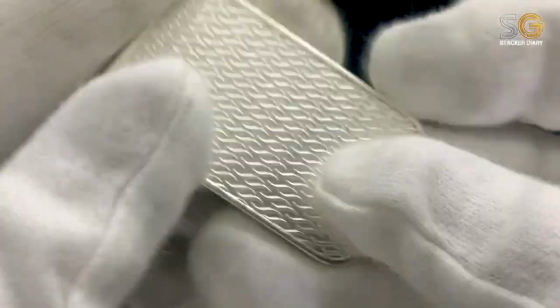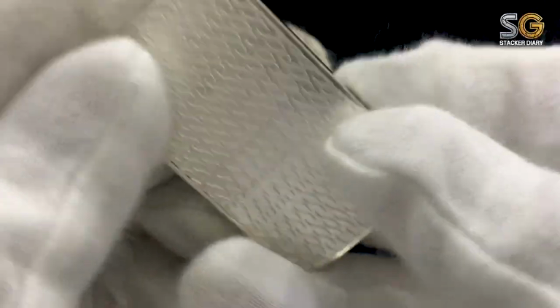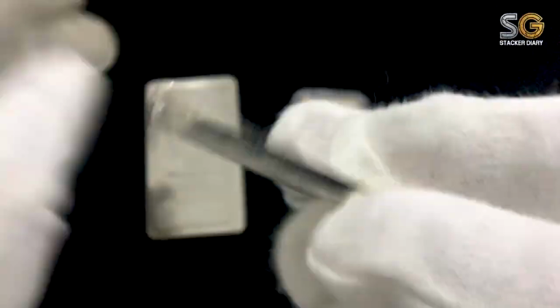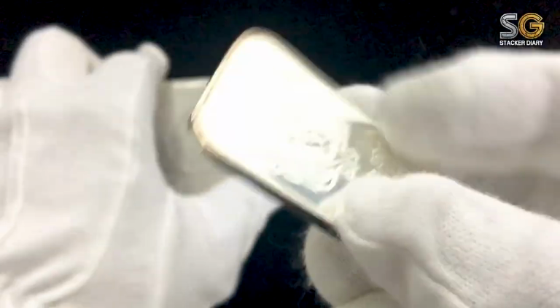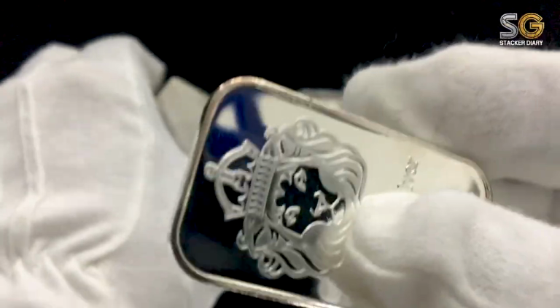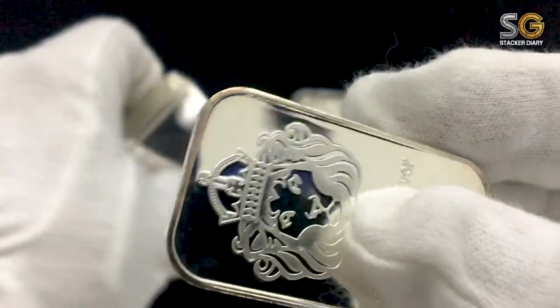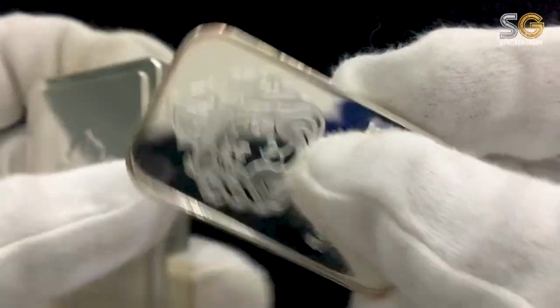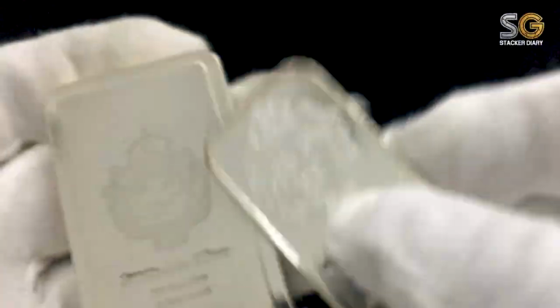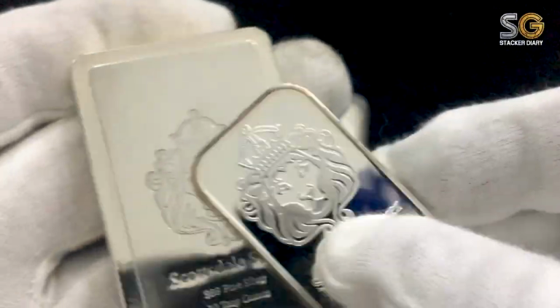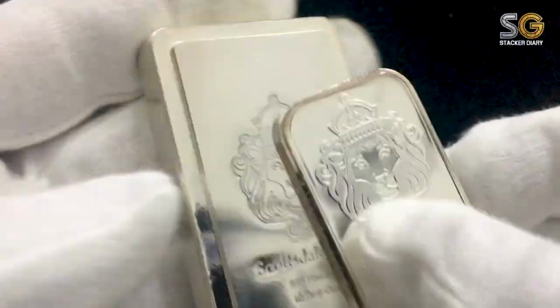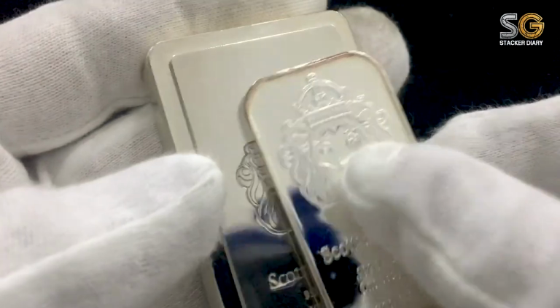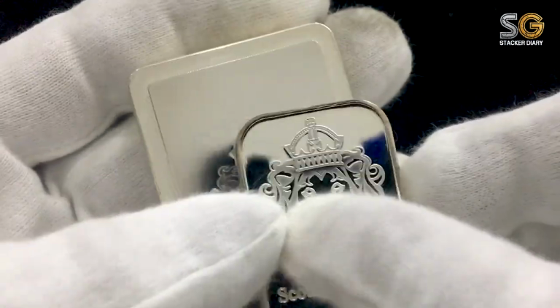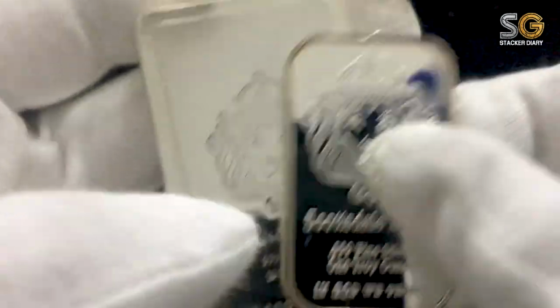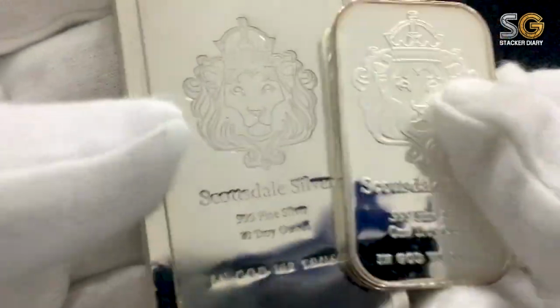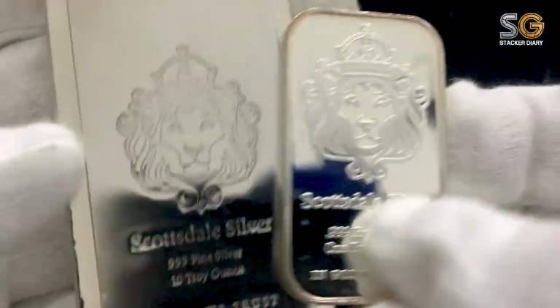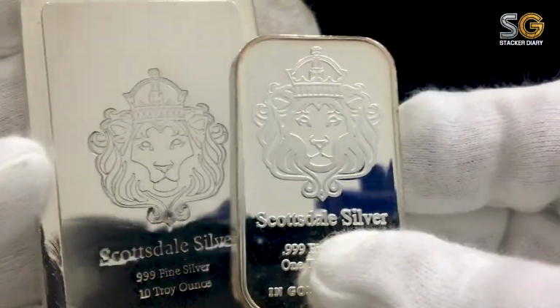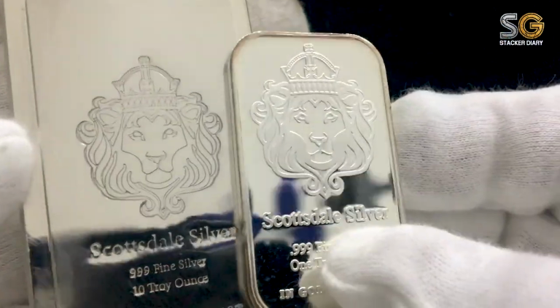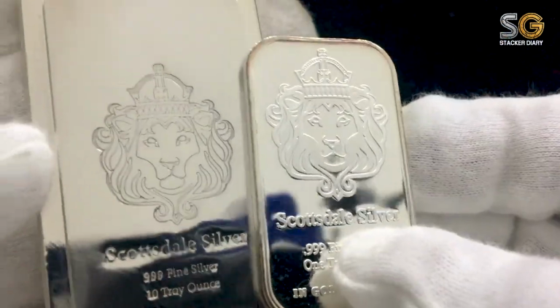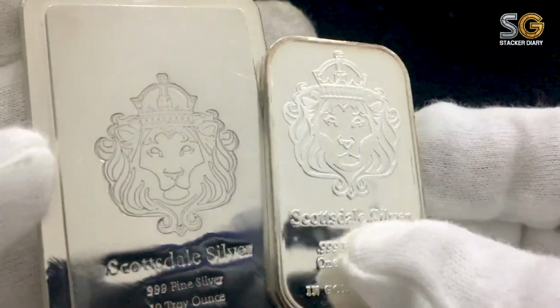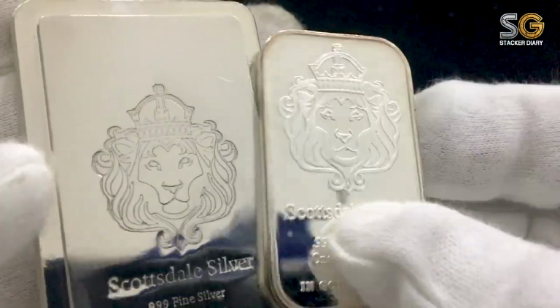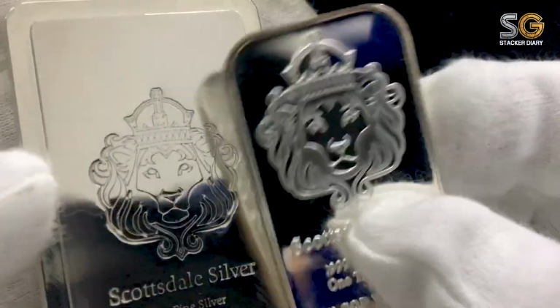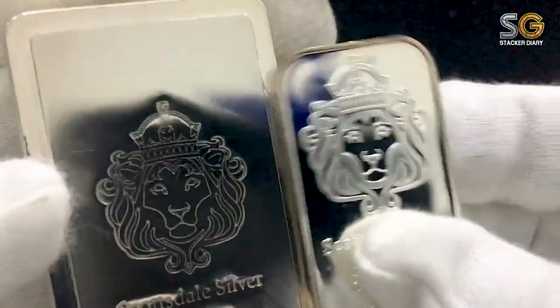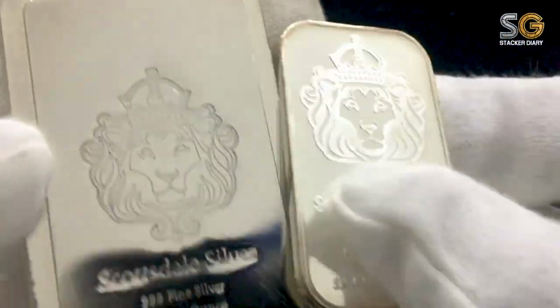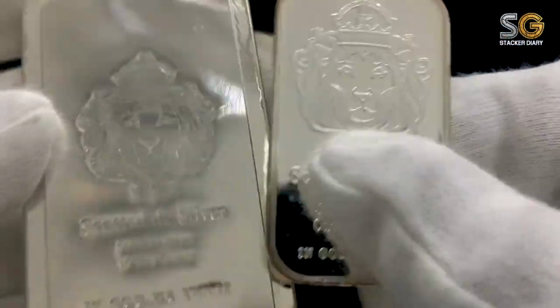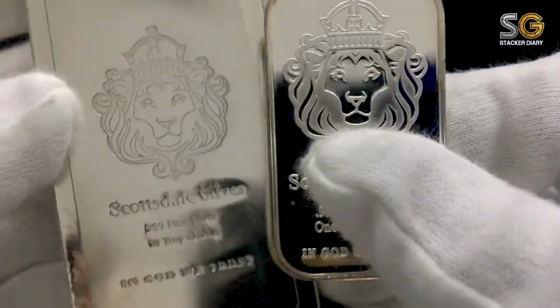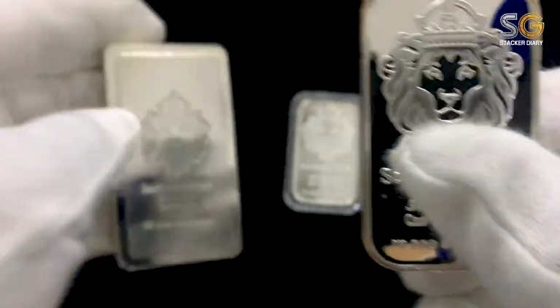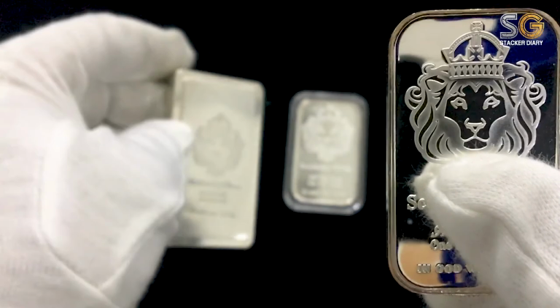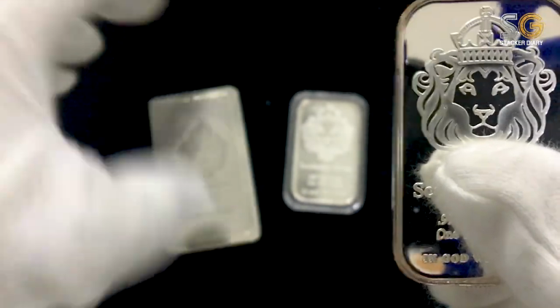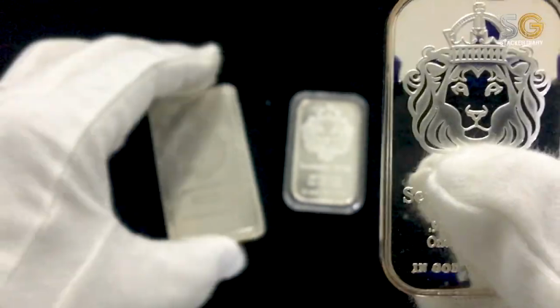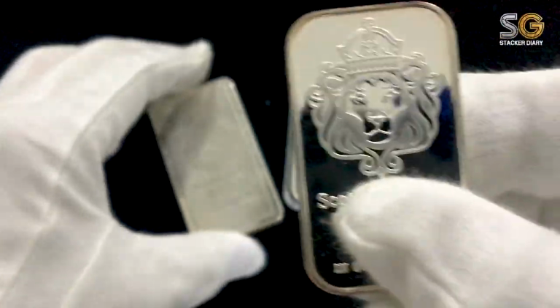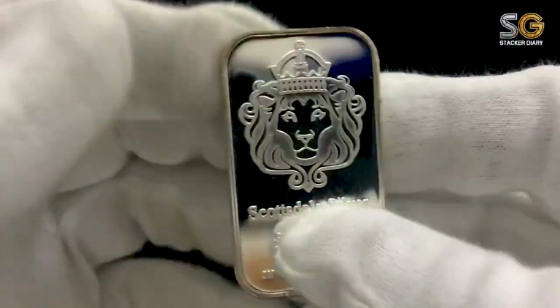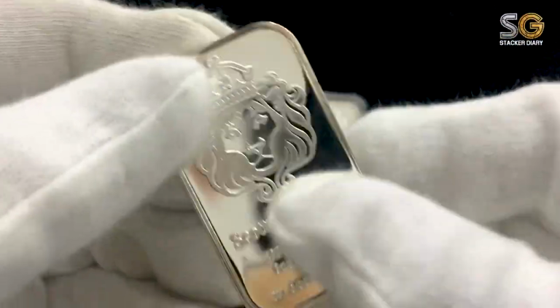Well, now I have a total of 12 ounces of Scottsdale in my silver stacking portfolio. So stay tuned — there will be more Scottsdale bars coming up.